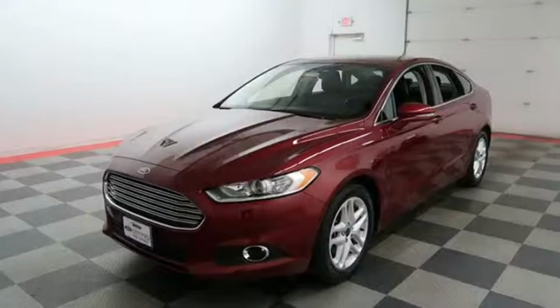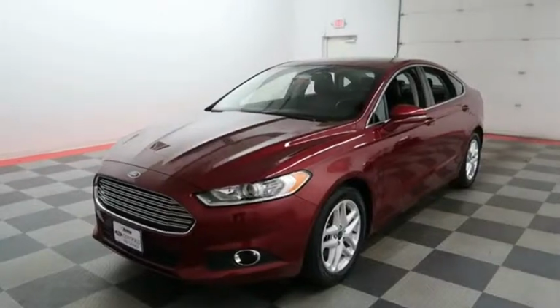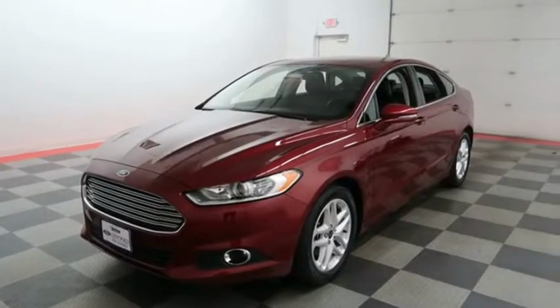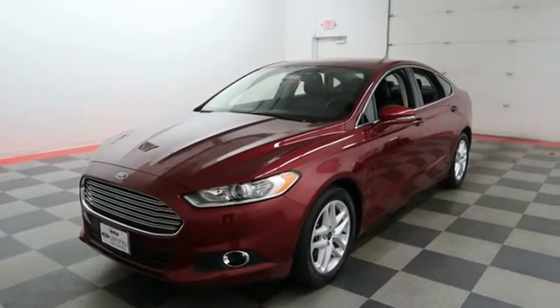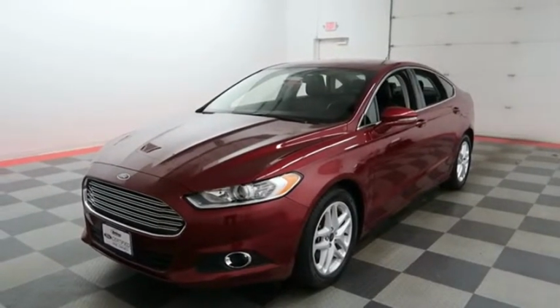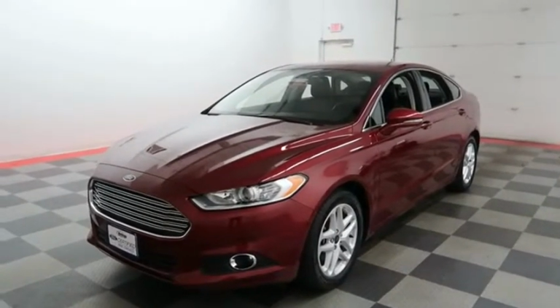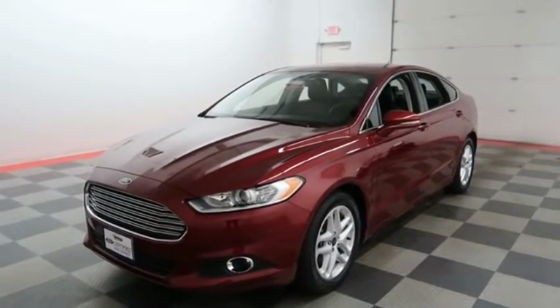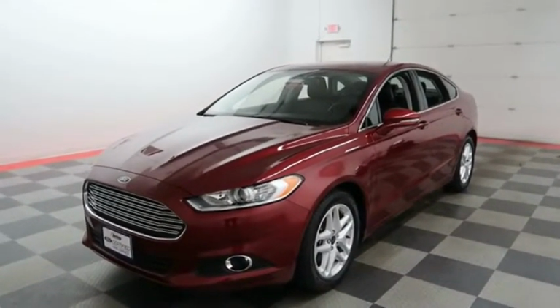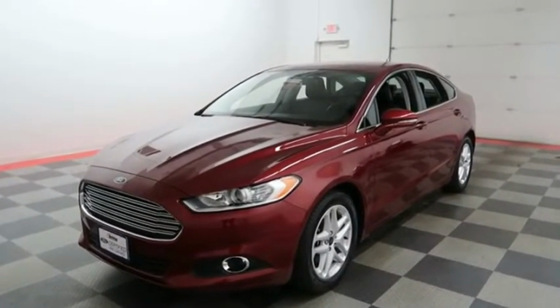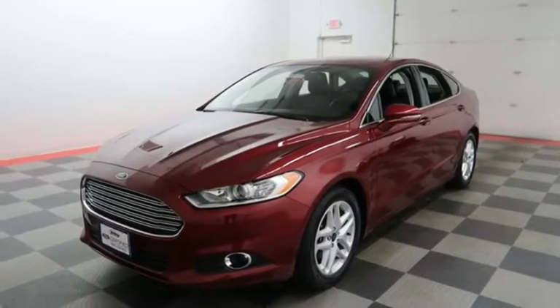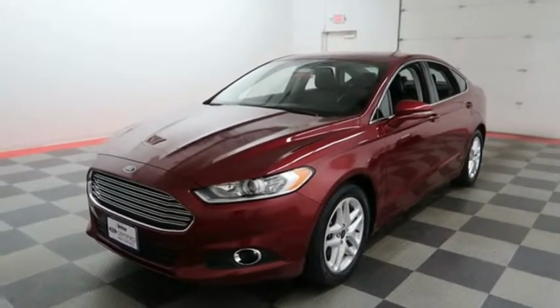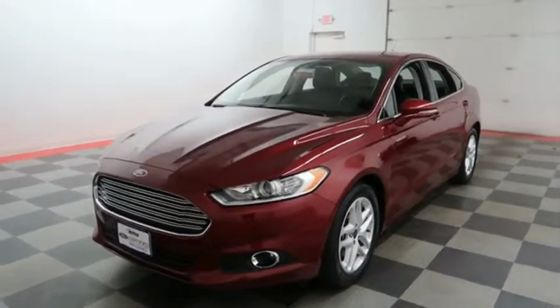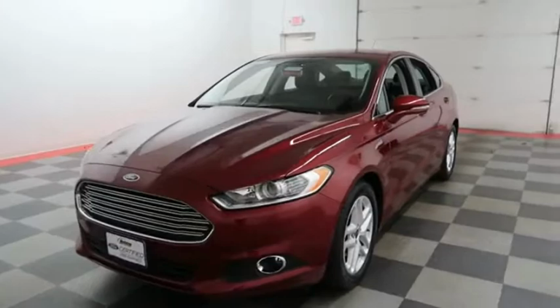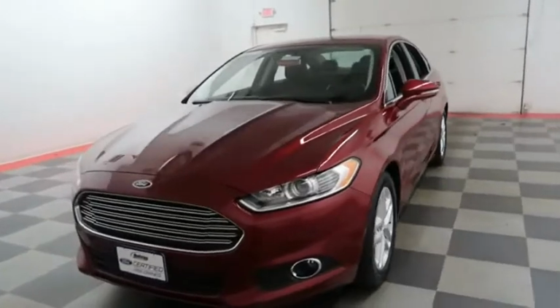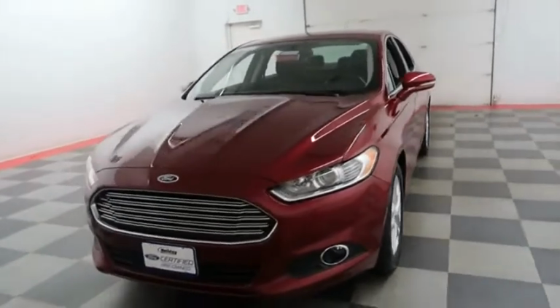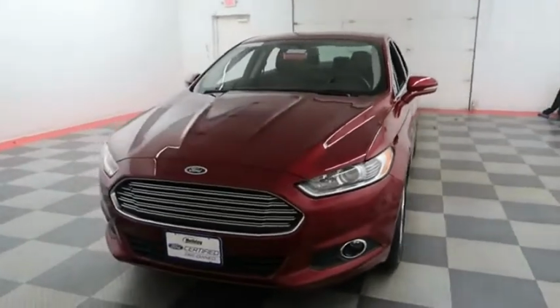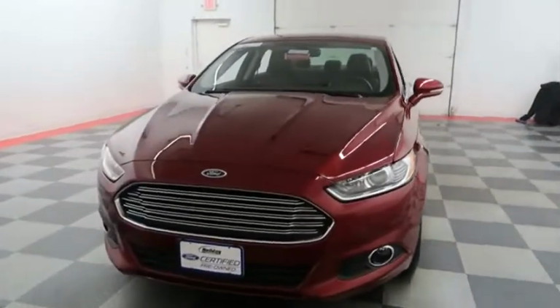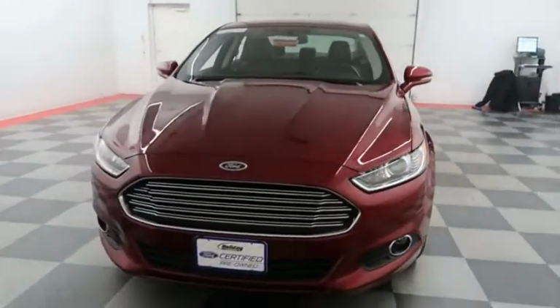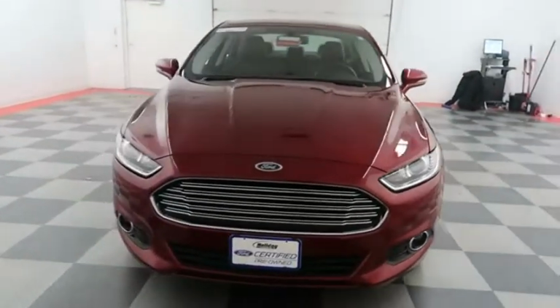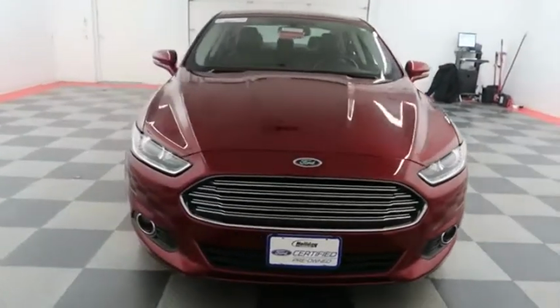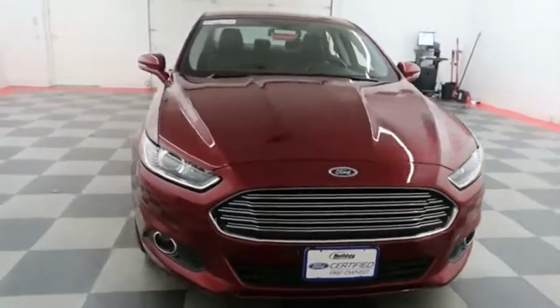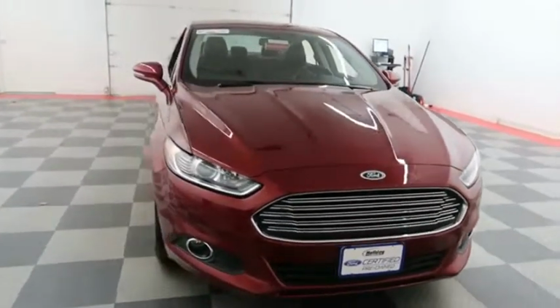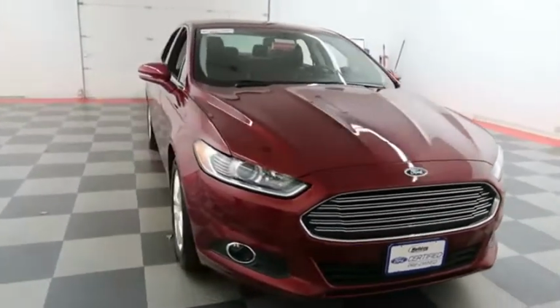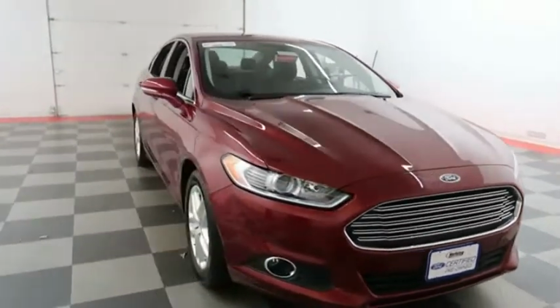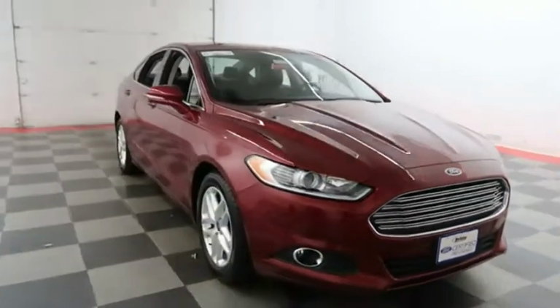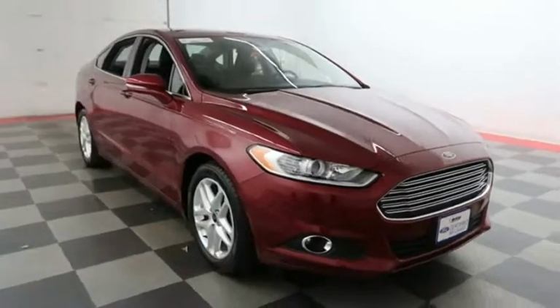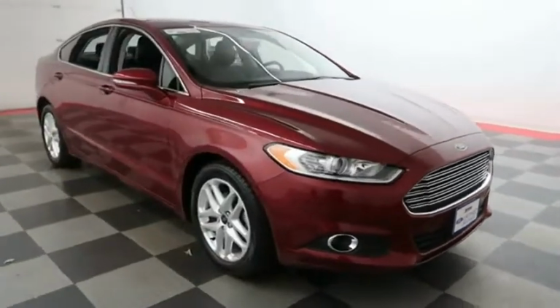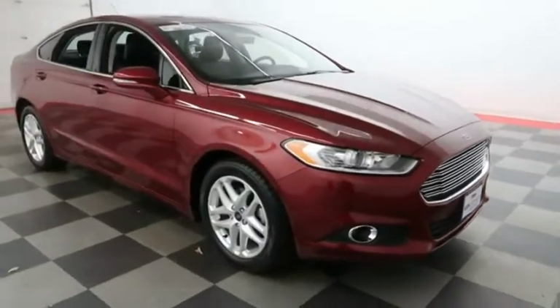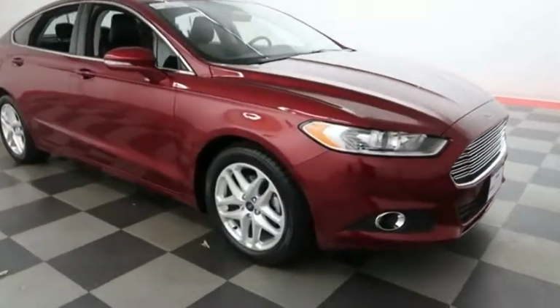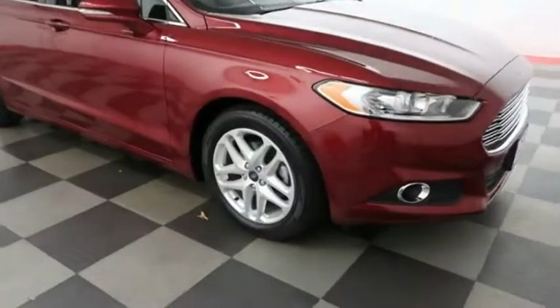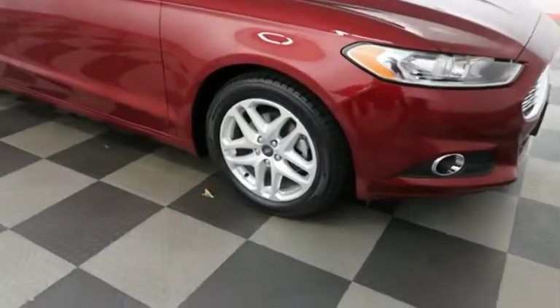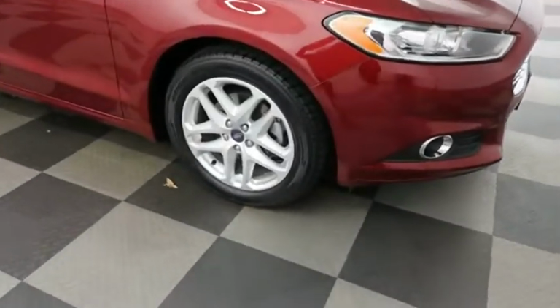Hi, I'm Andy with Holiday Automotive. Today we're going to take a look at a Ford Fusion. We're going to start right away up front where you have factory fog lamps. A look down the passenger side, you have alloy wheels.